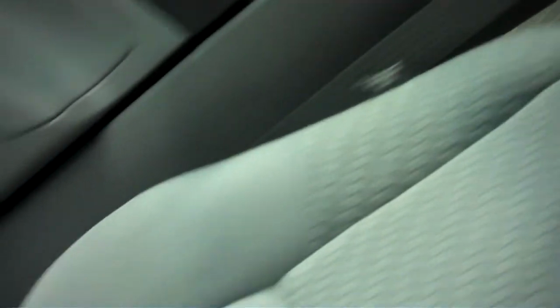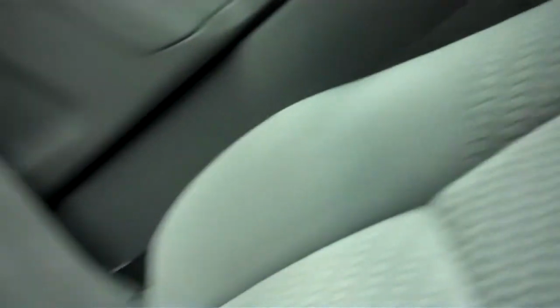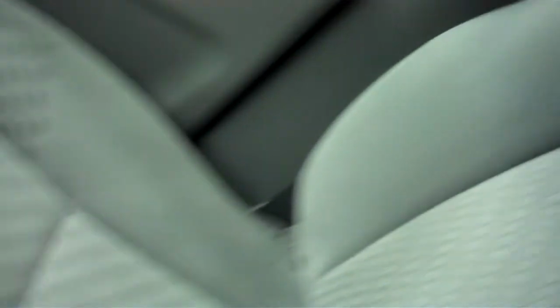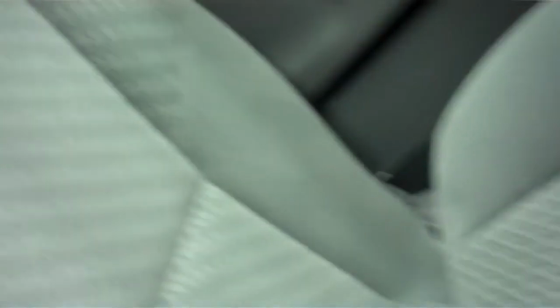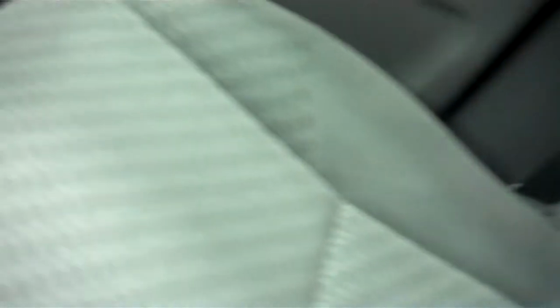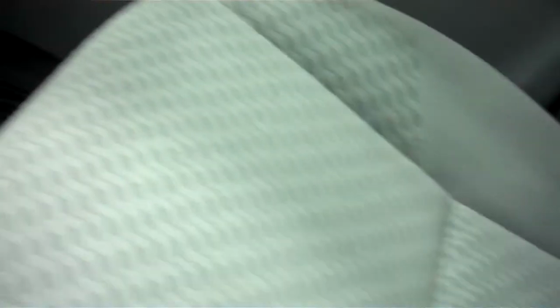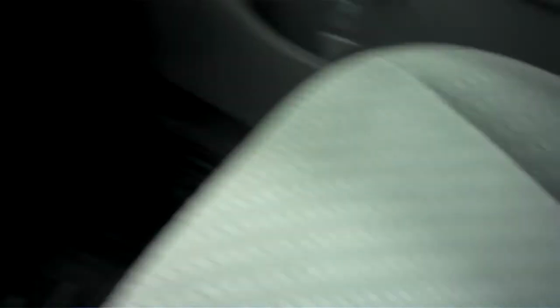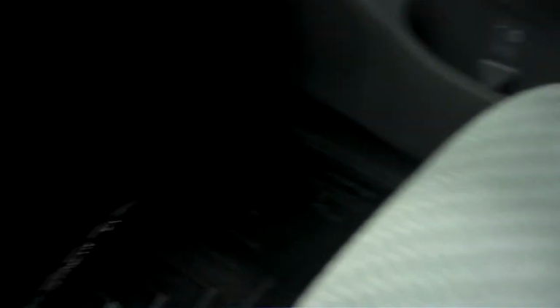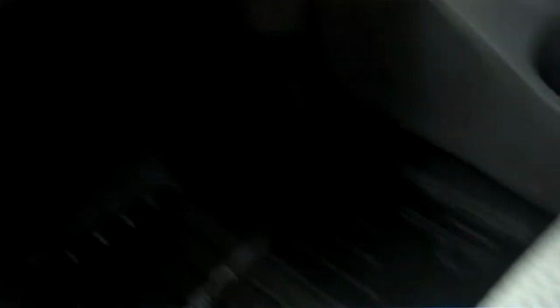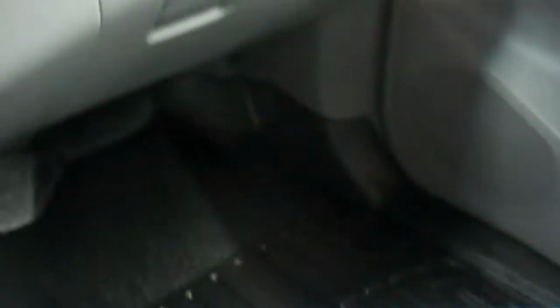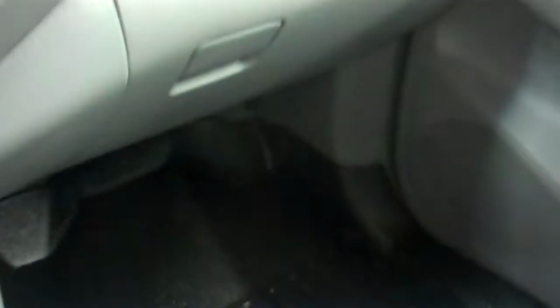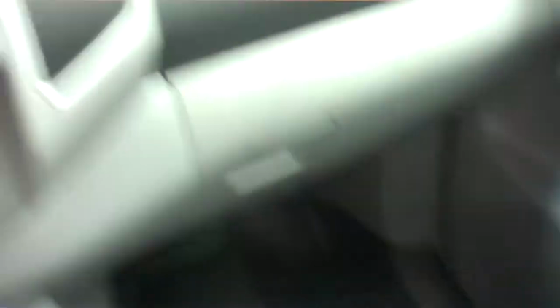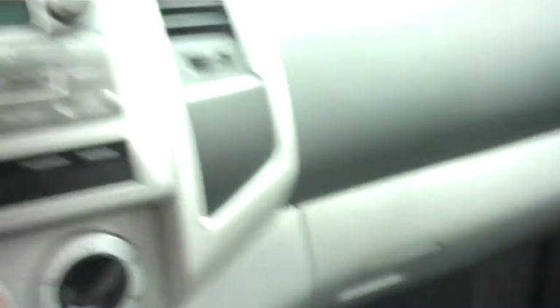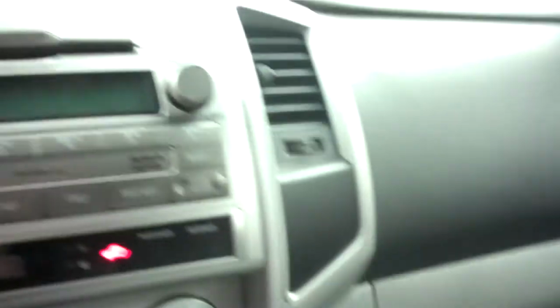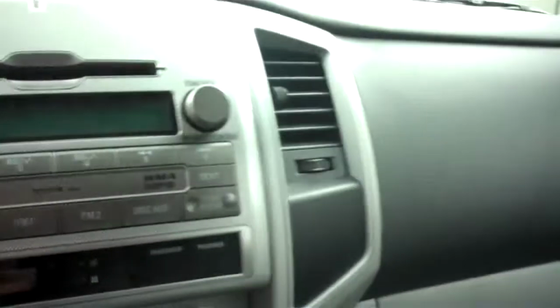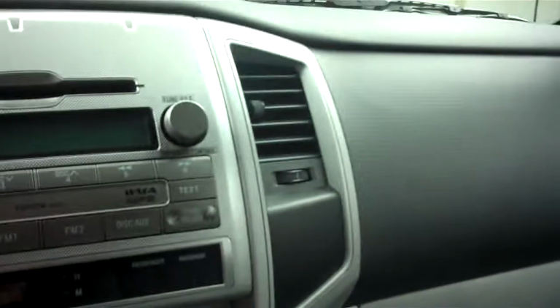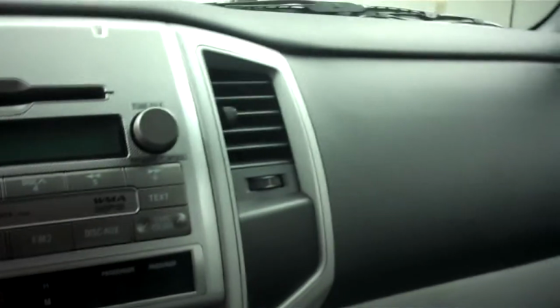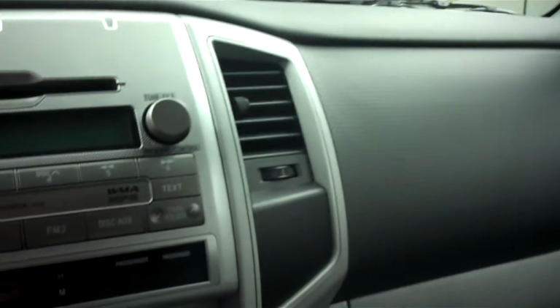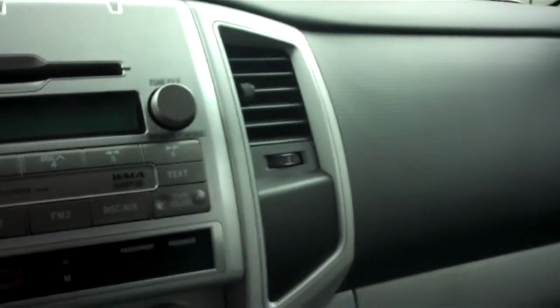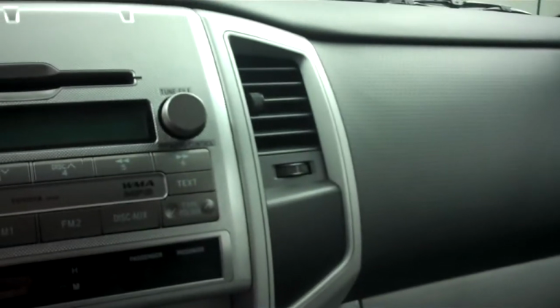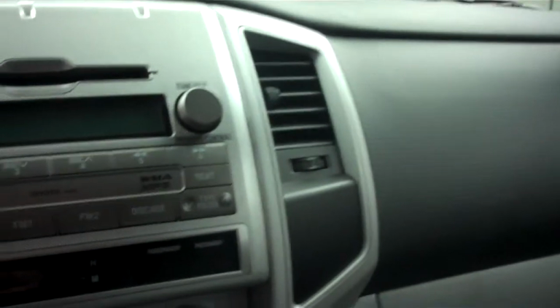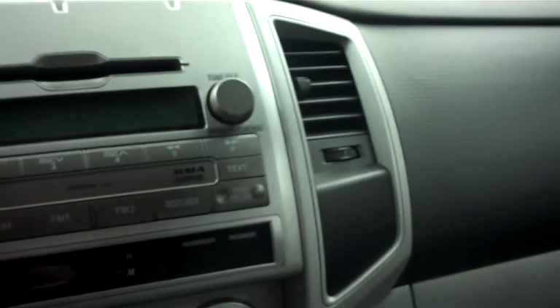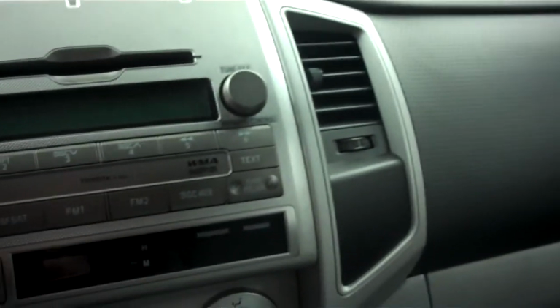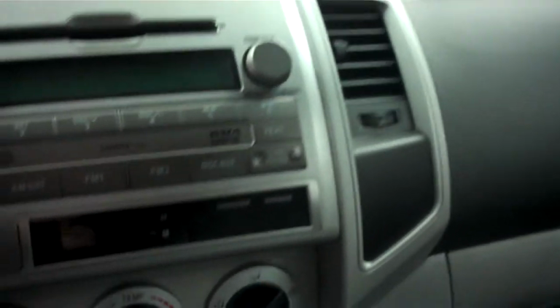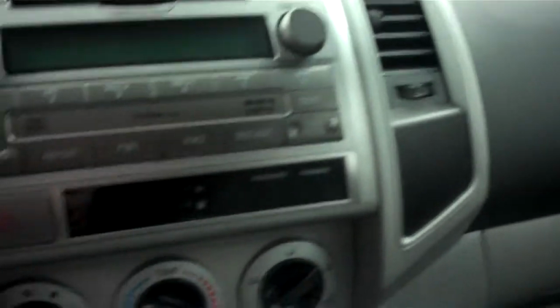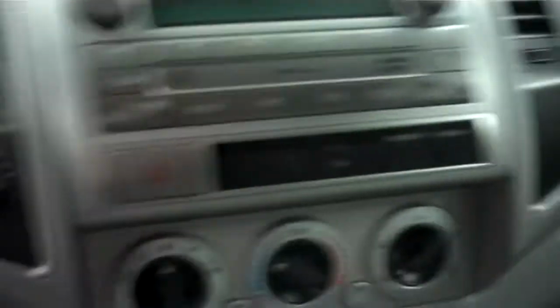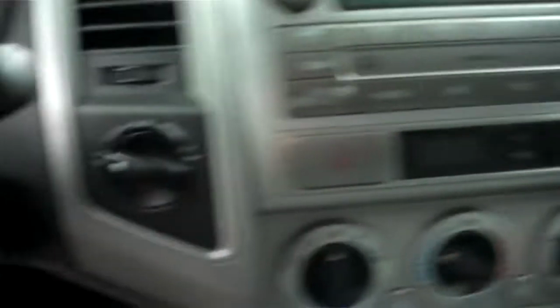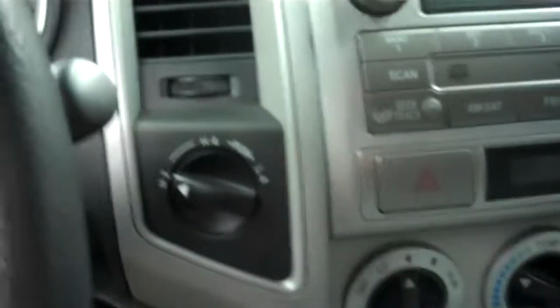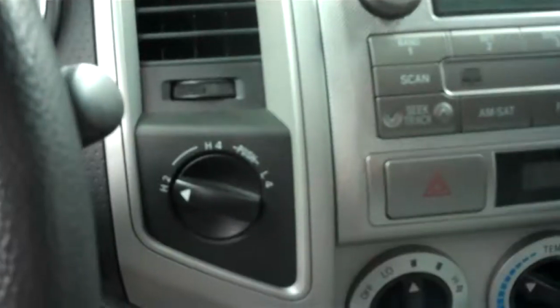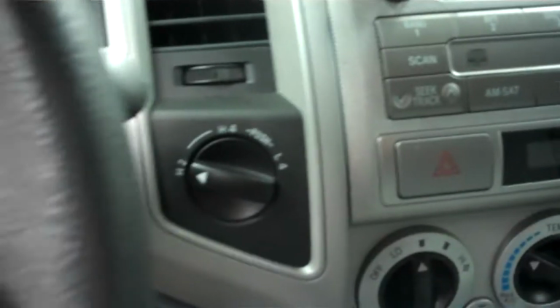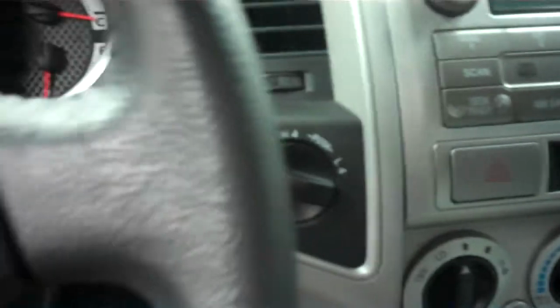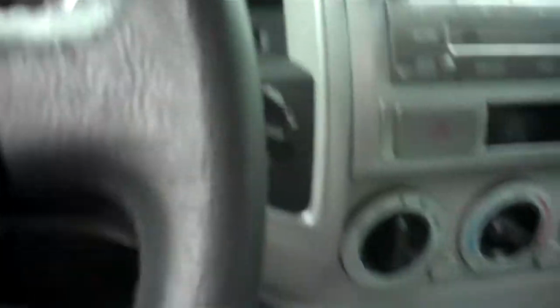You can see the passenger seat is very clean as well. The CD player AM/FM radio is also MP3 capable. This truck has turn-dial 4-wheel drive.